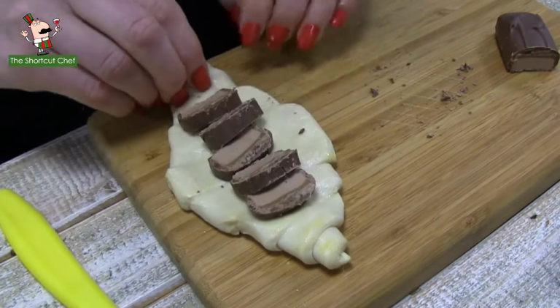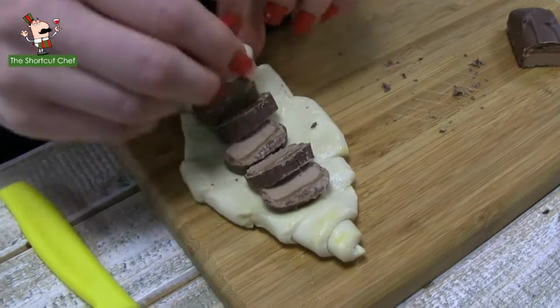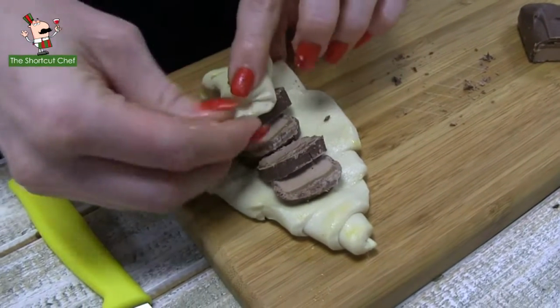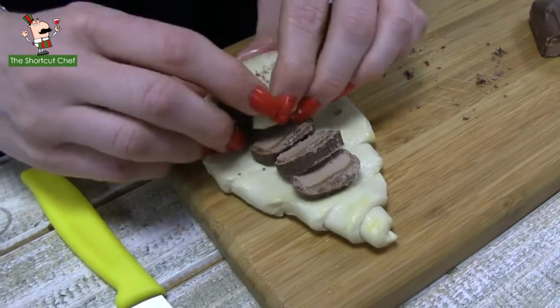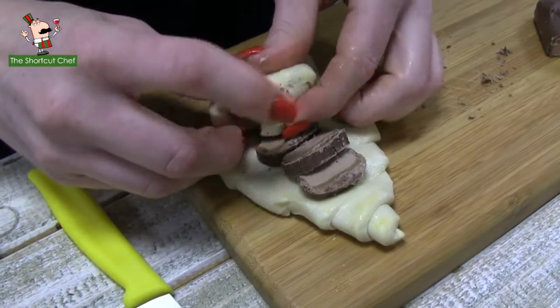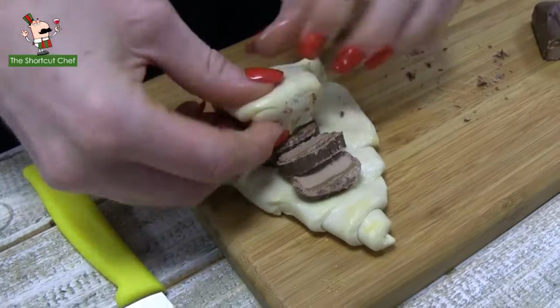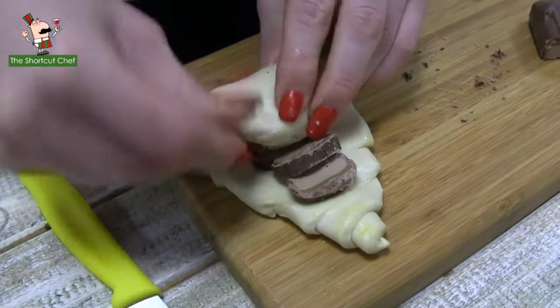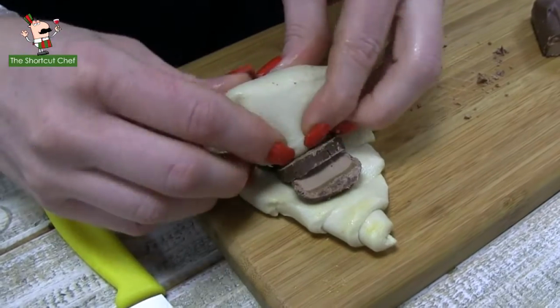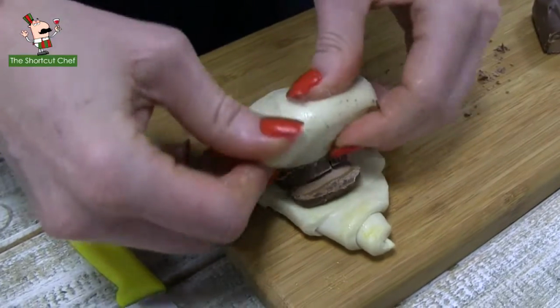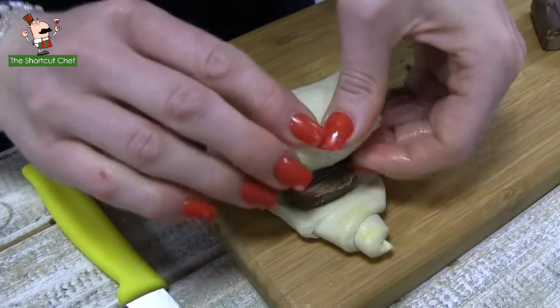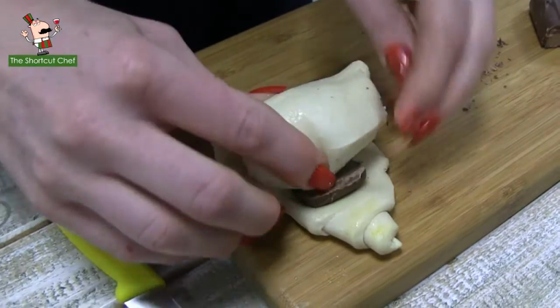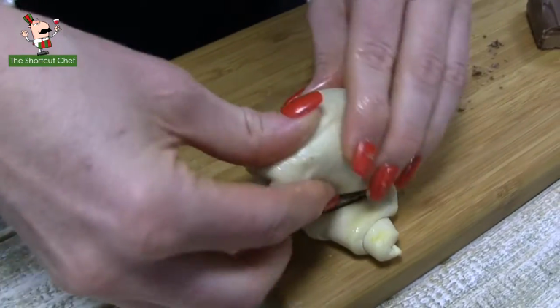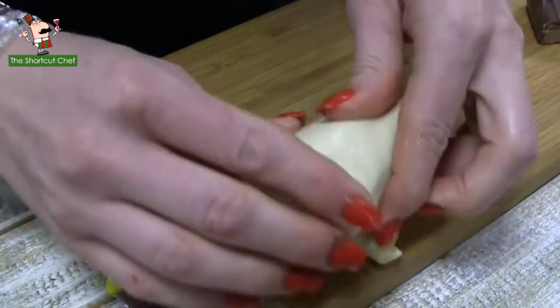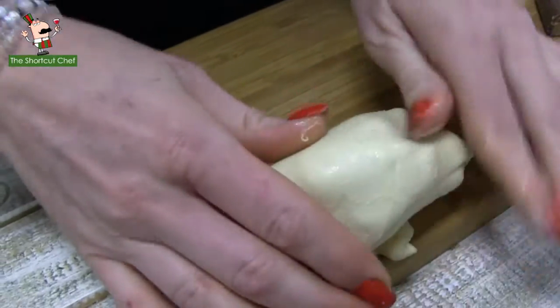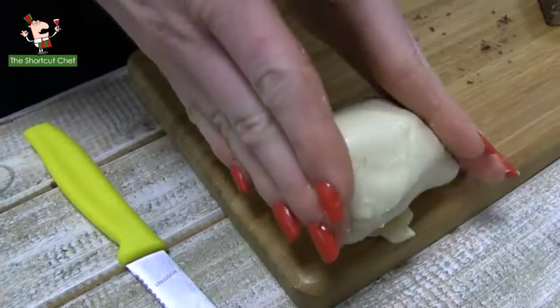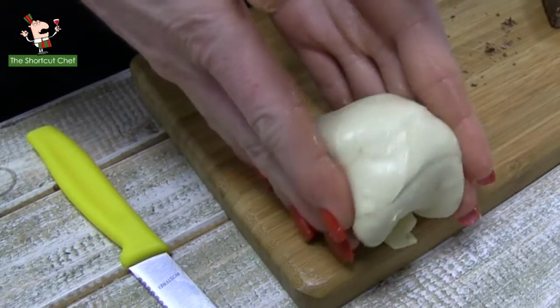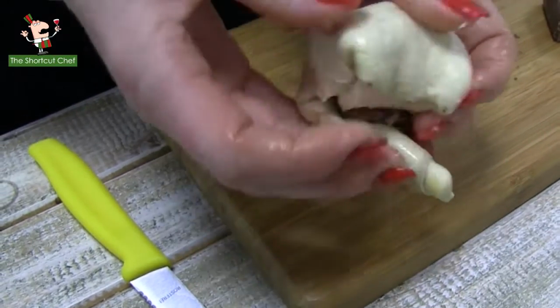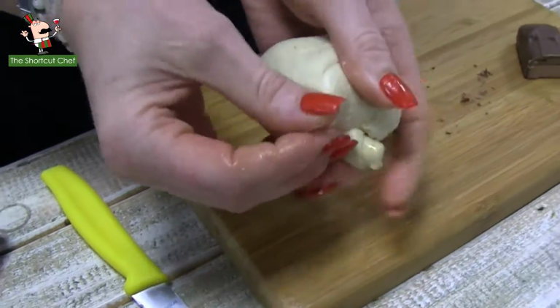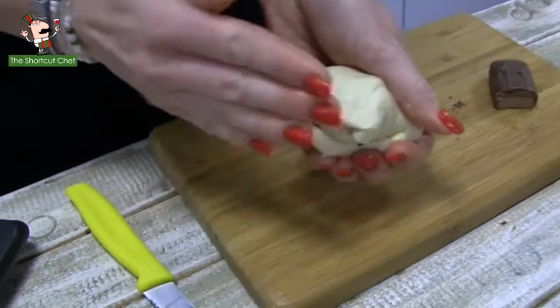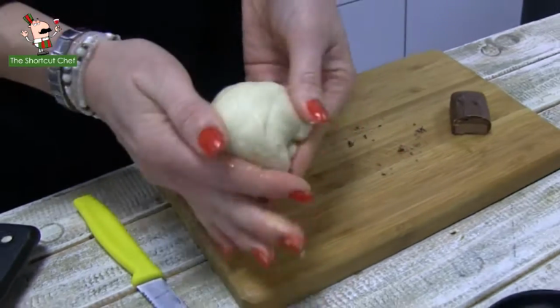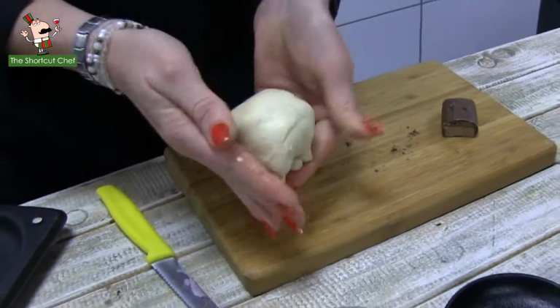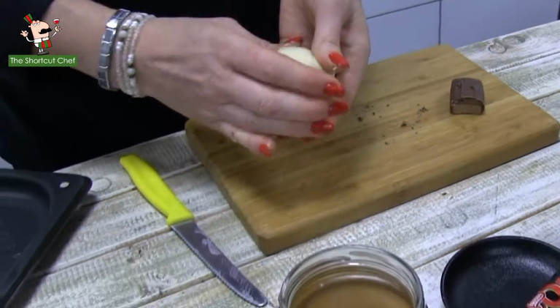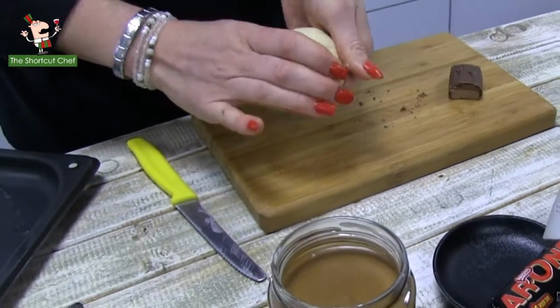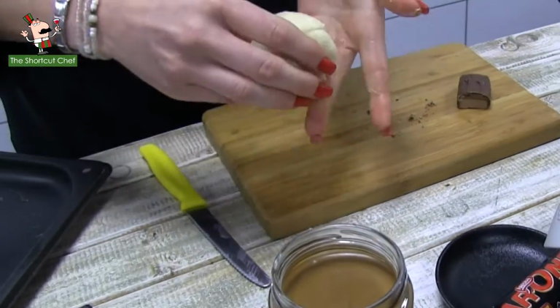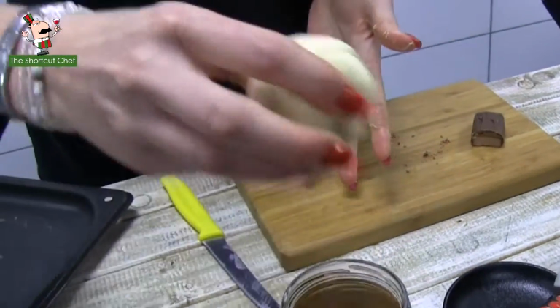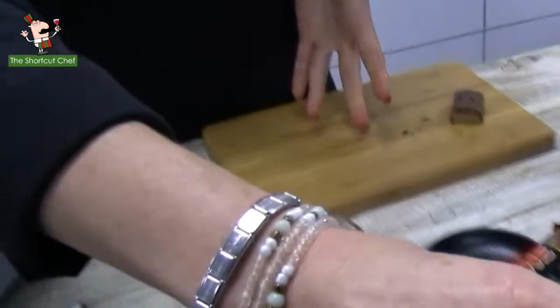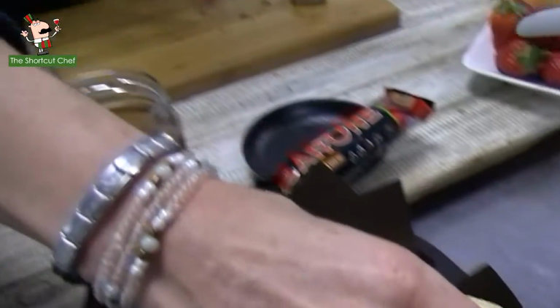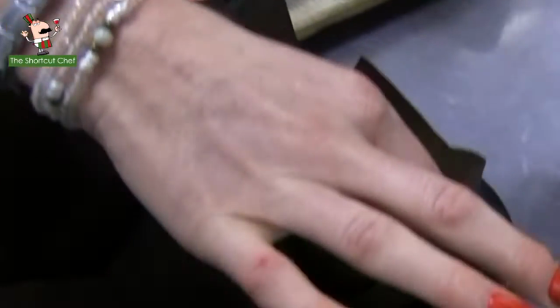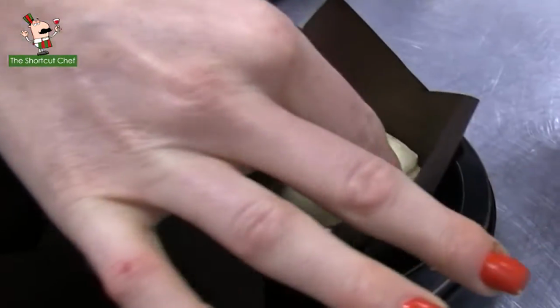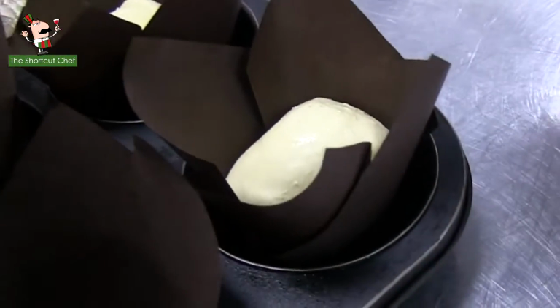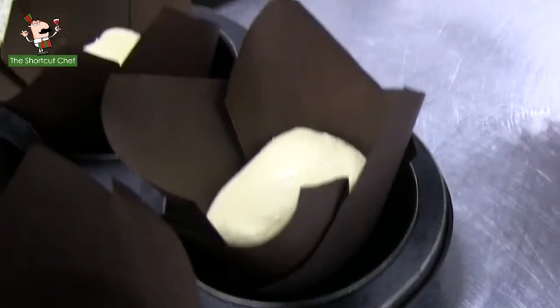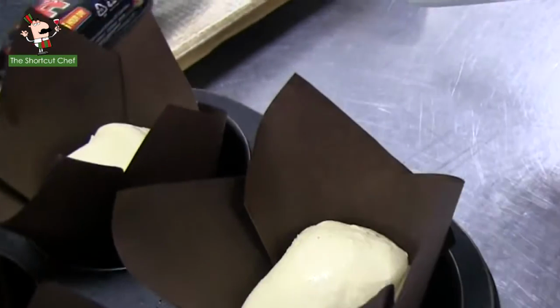Squeeze them down, roll them up, make it nice and firm so that the chocolate can stay inside when it gets baked. Tuck it underneath, and pop it into the baking tray next to its friend, and we're ready to move on.